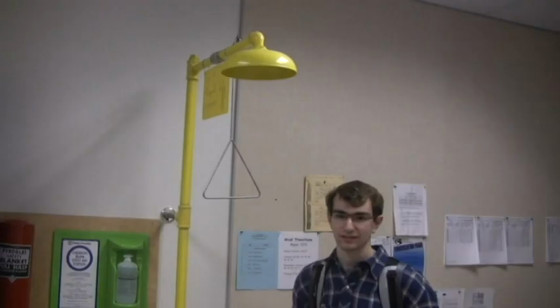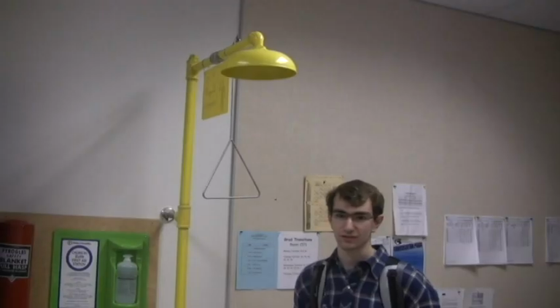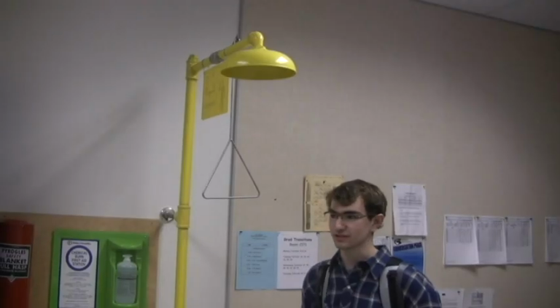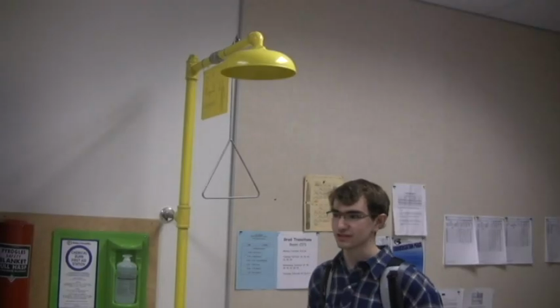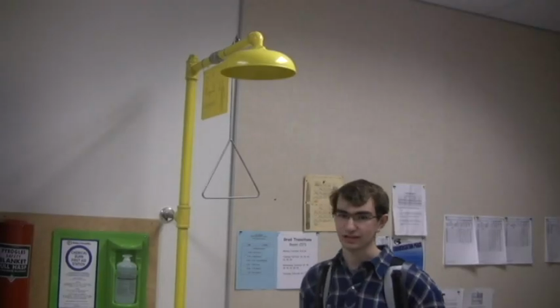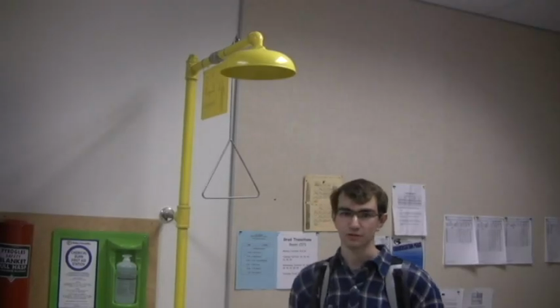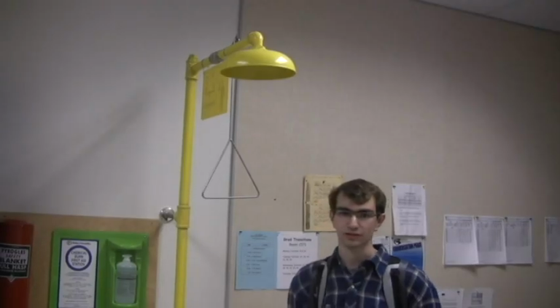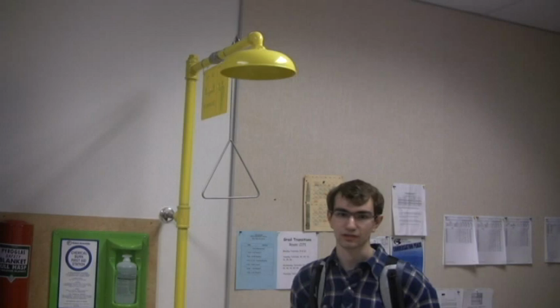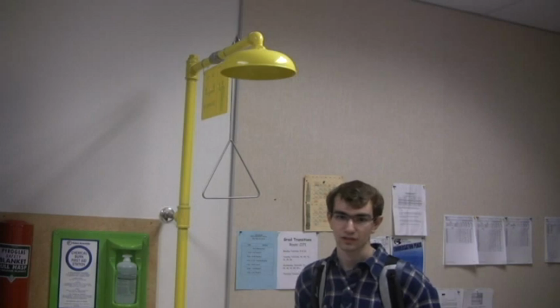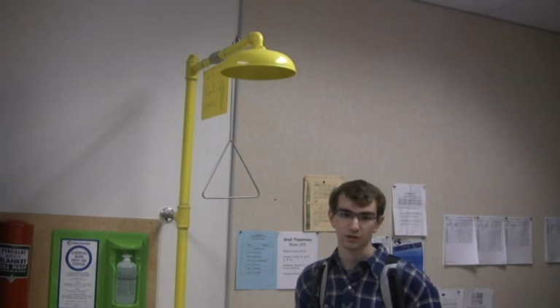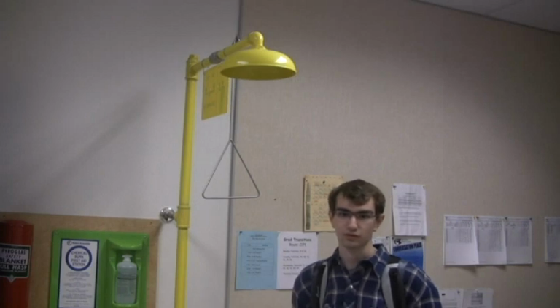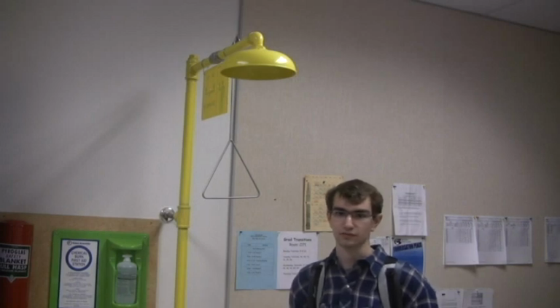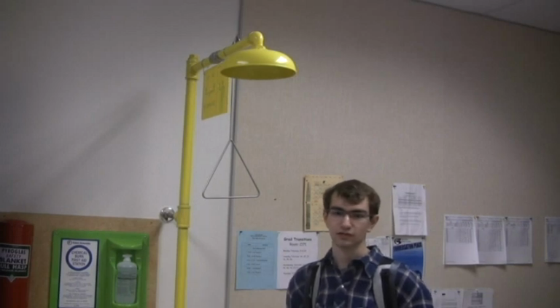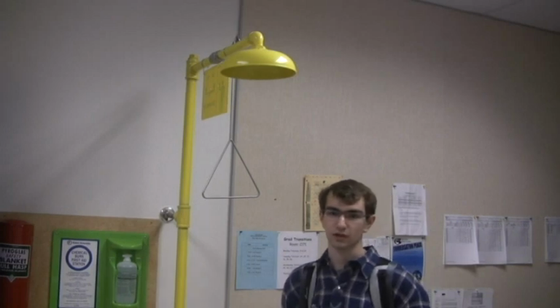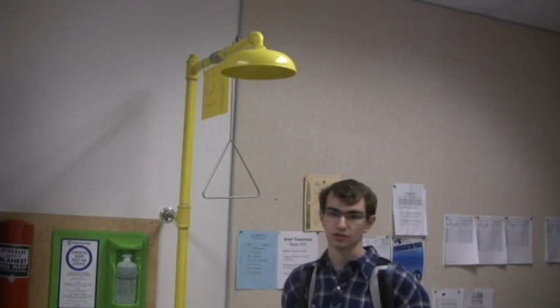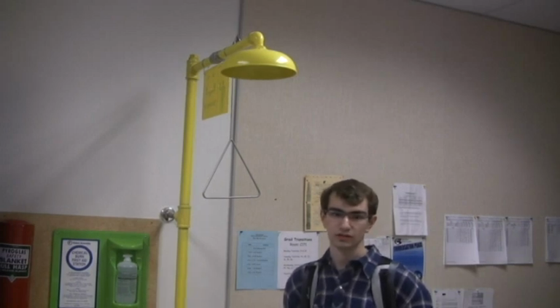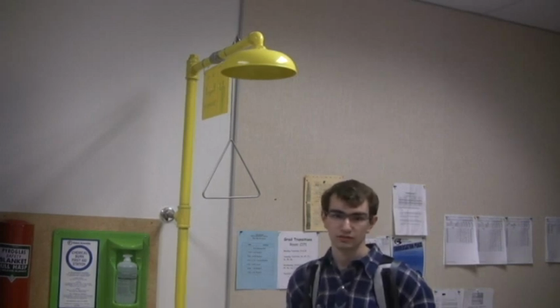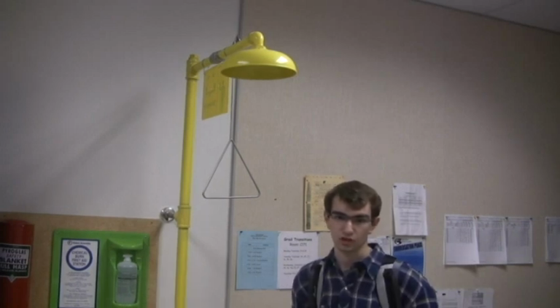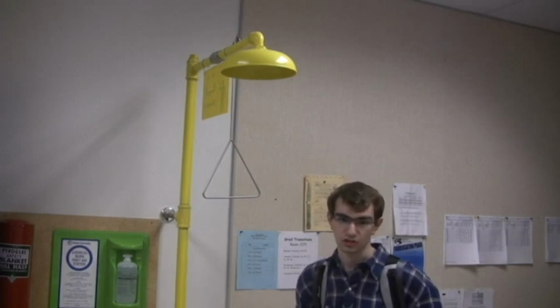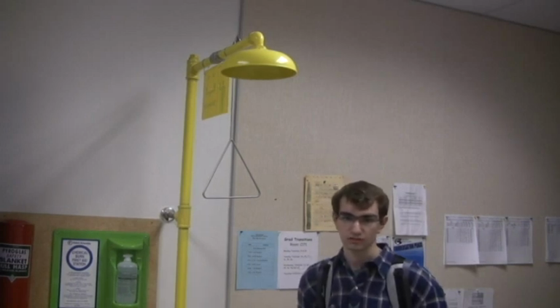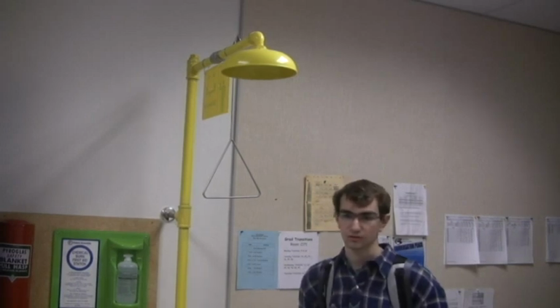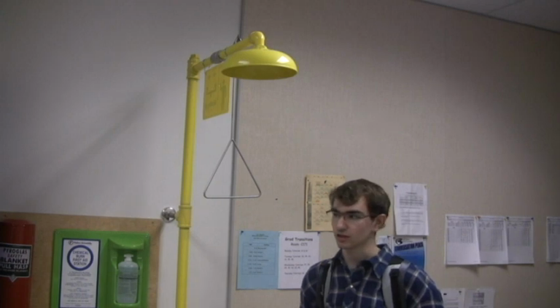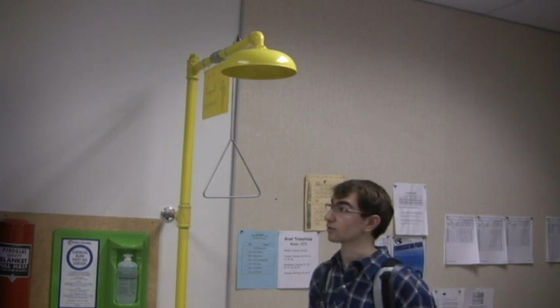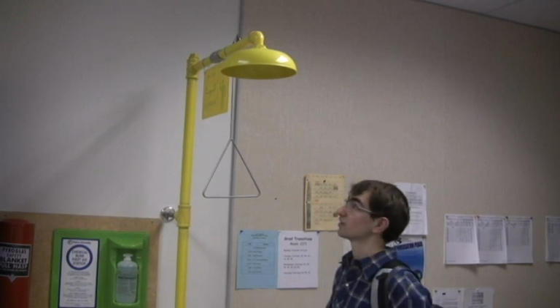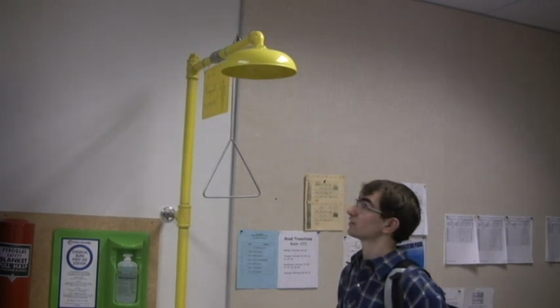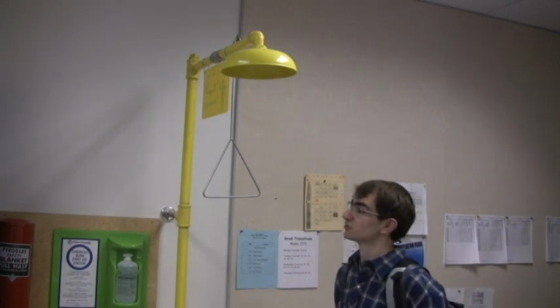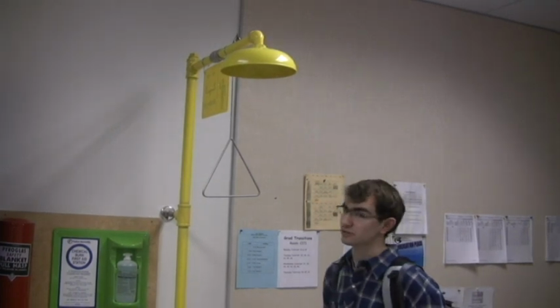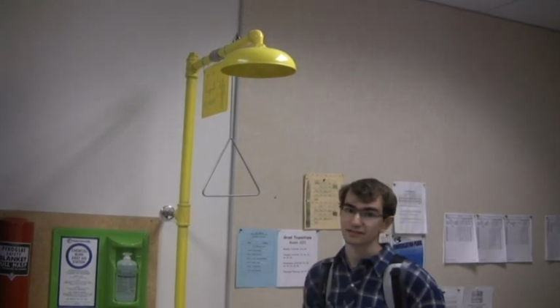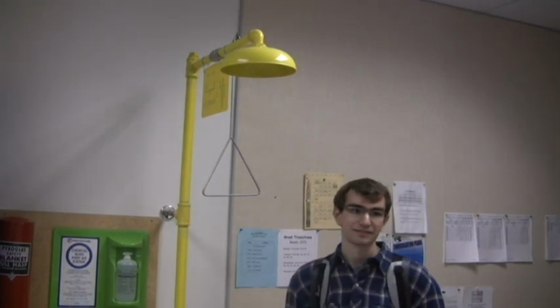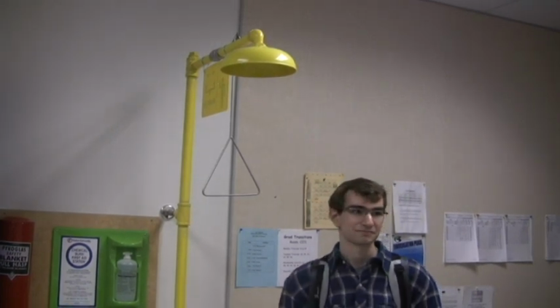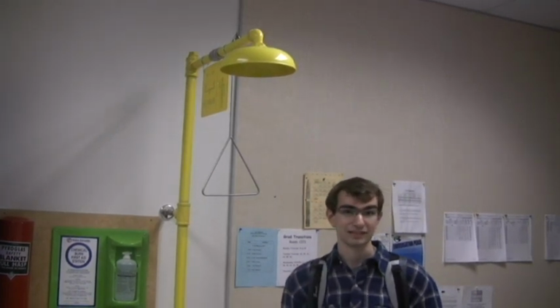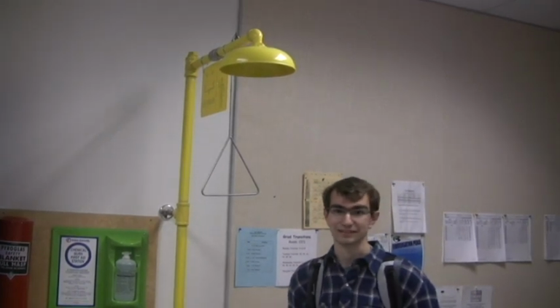So this is the science lab where kids can learn about chemistry, physics, biology, geology, and different things like that — with a safety shower, planets, and more.